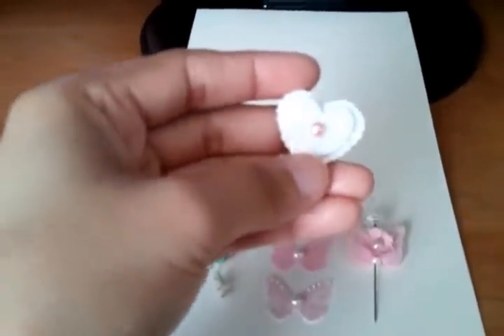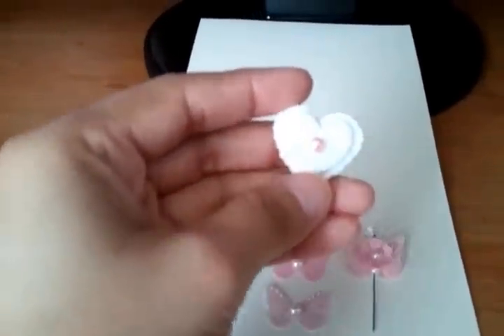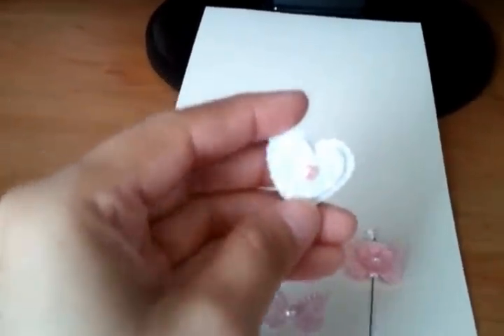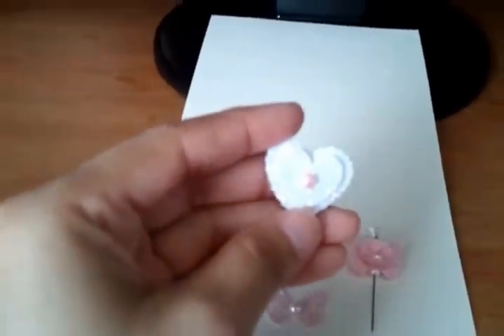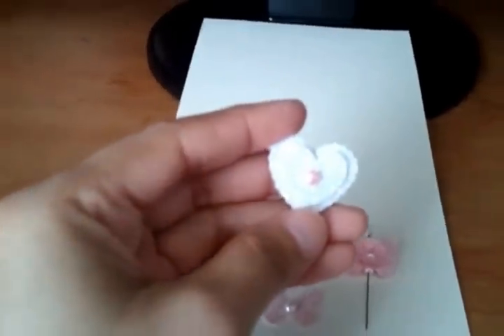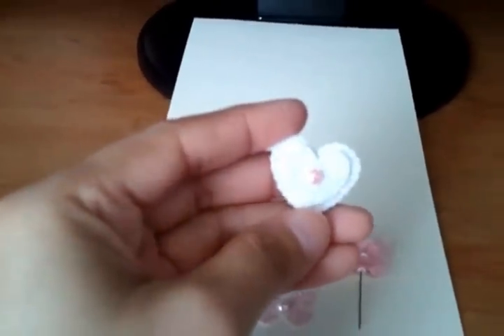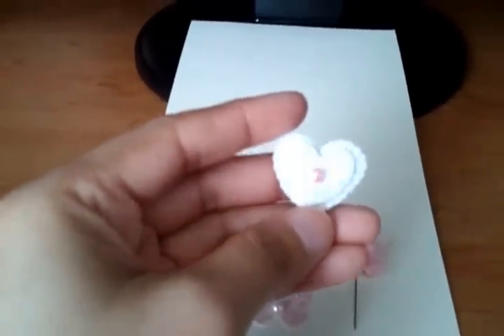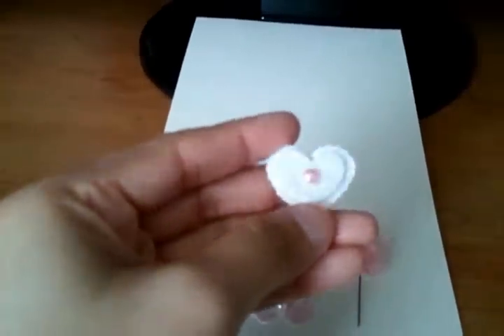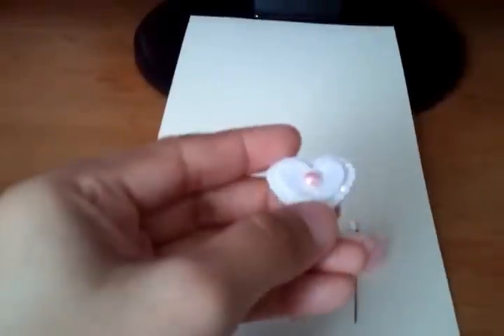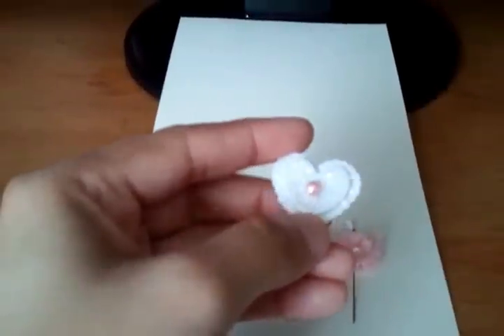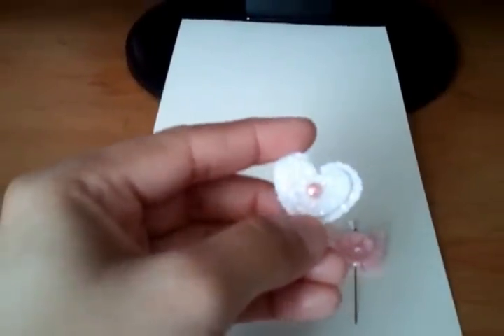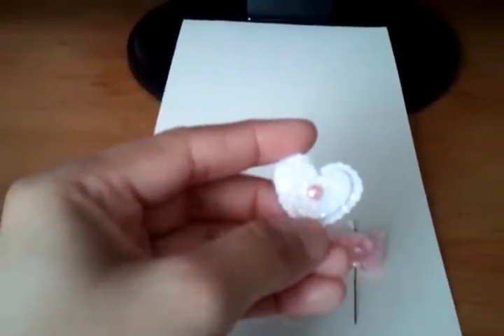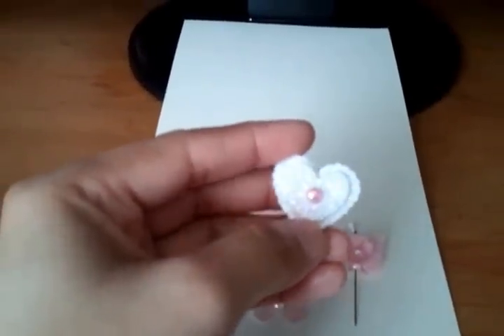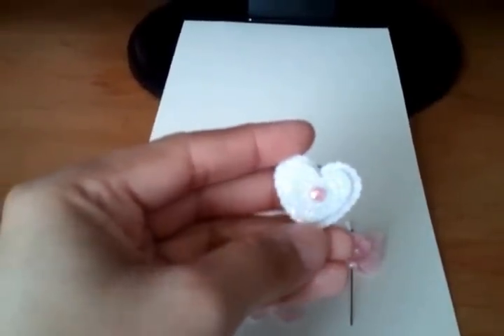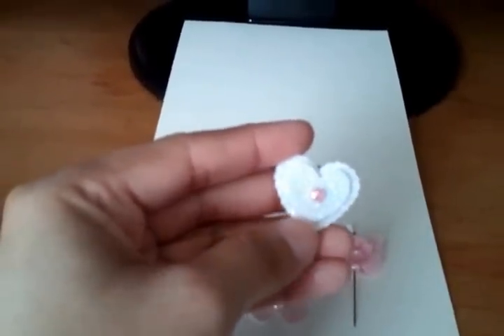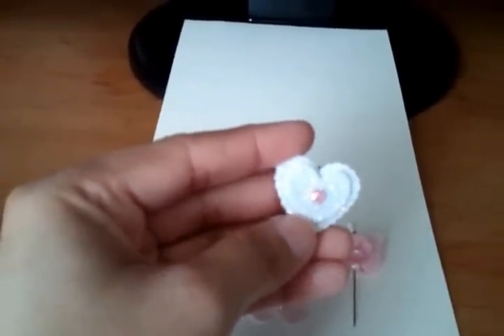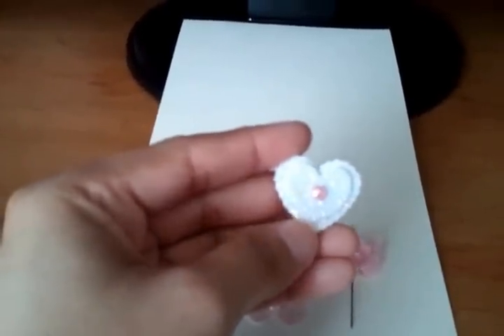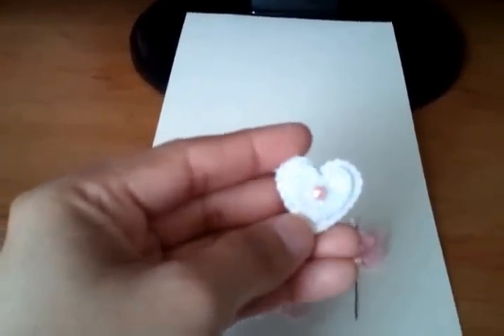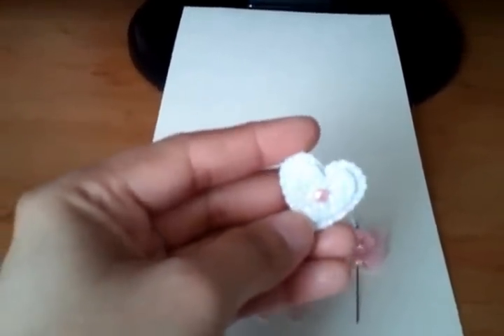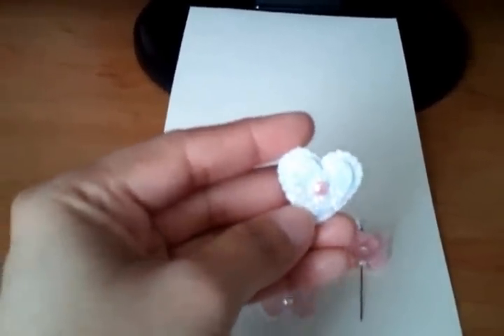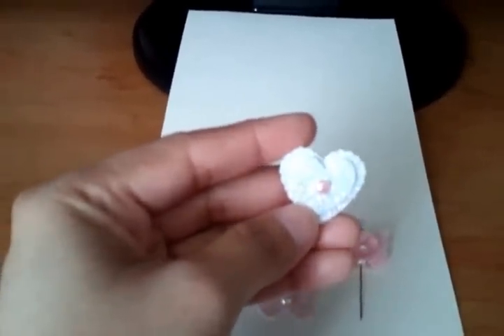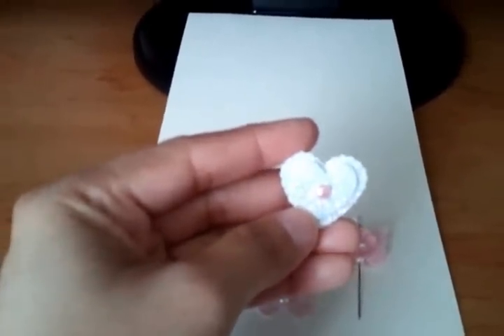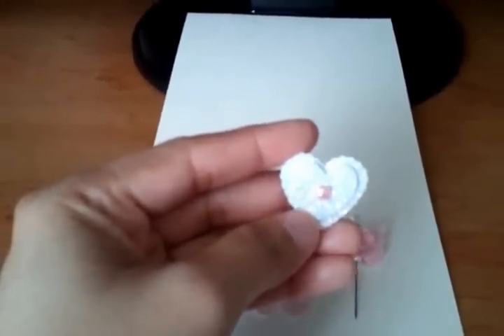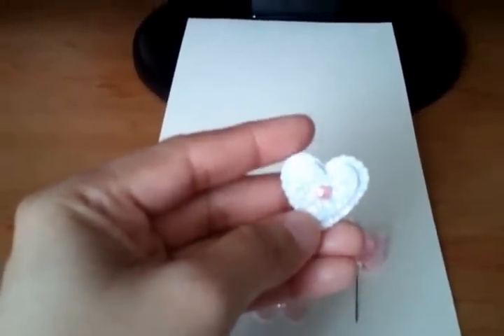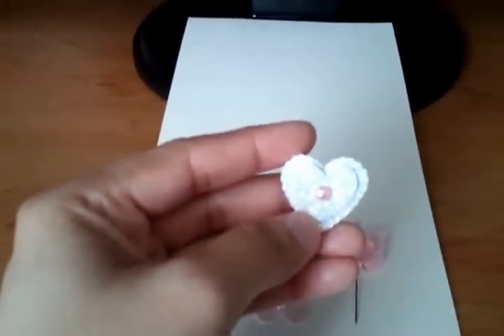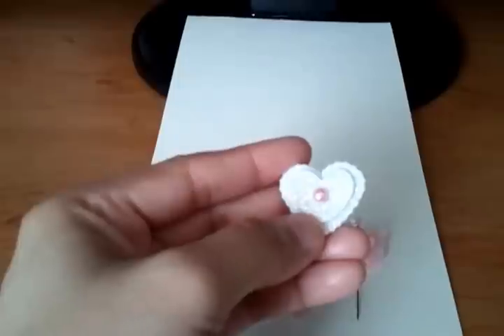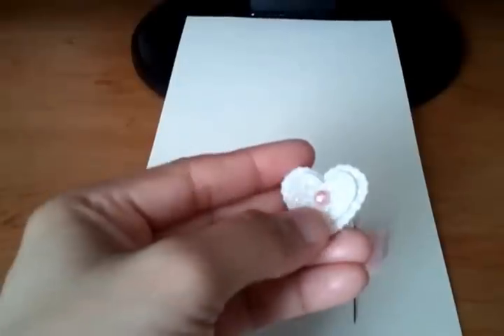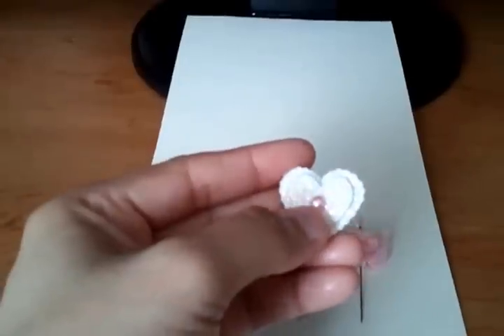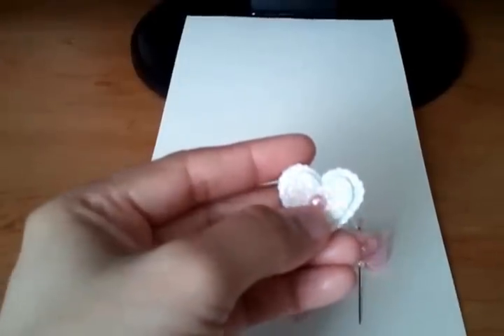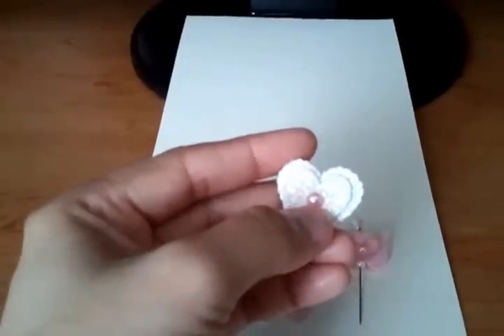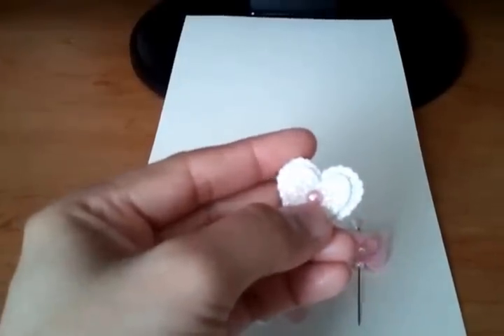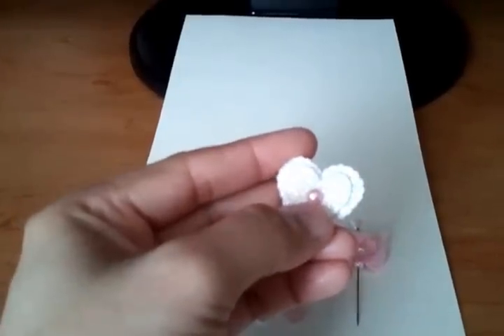And I made this from foam stickers. This is a white foam sticker heart and I put some sticker on it, and on the center a pearl.